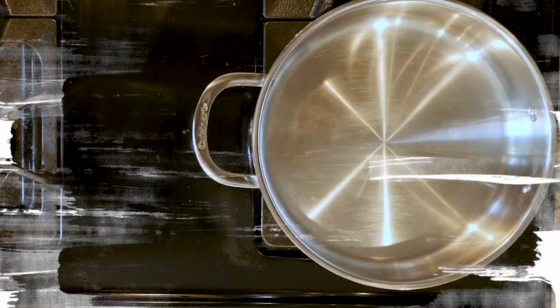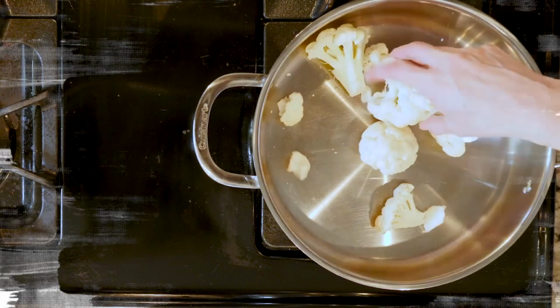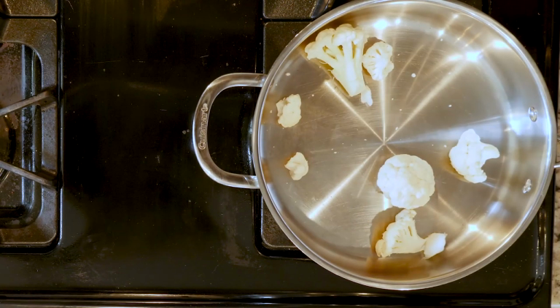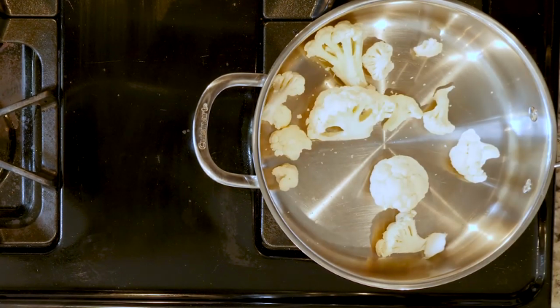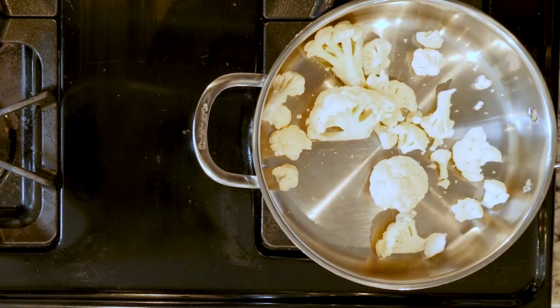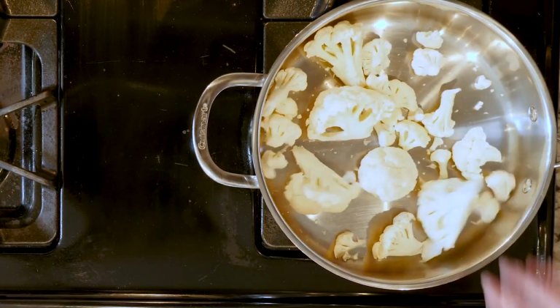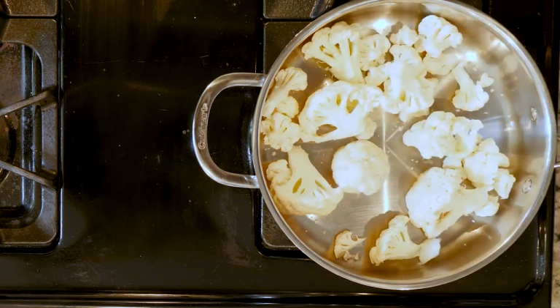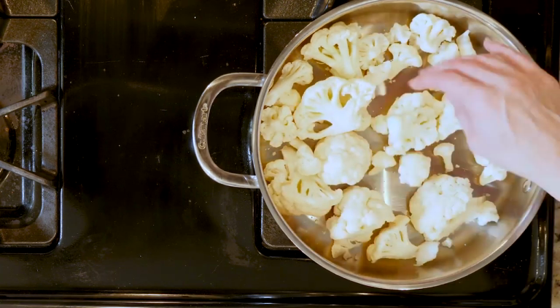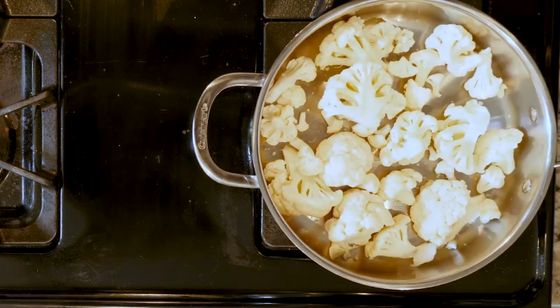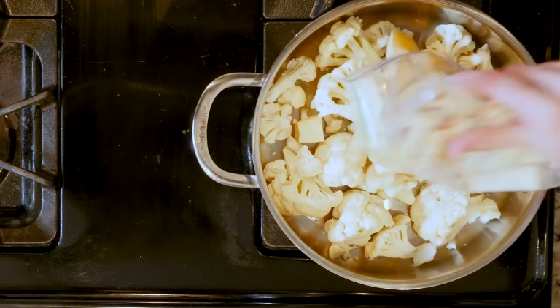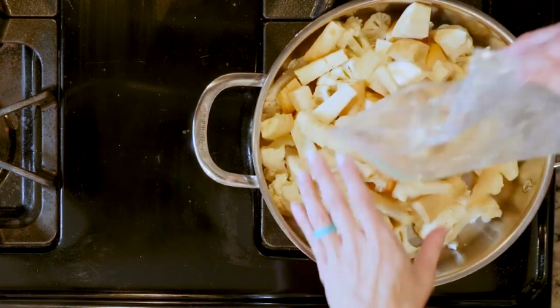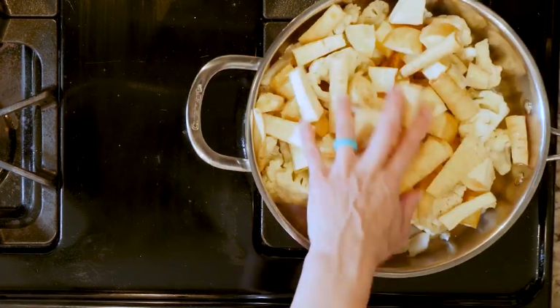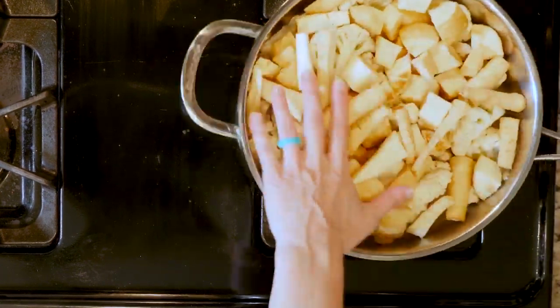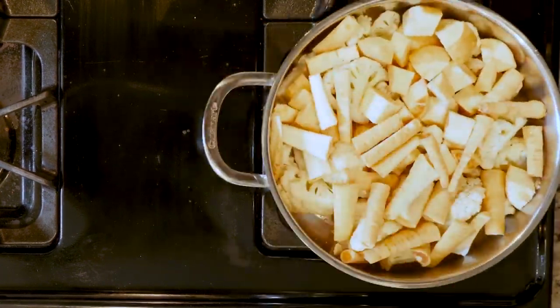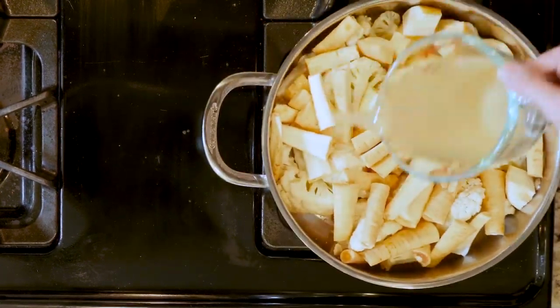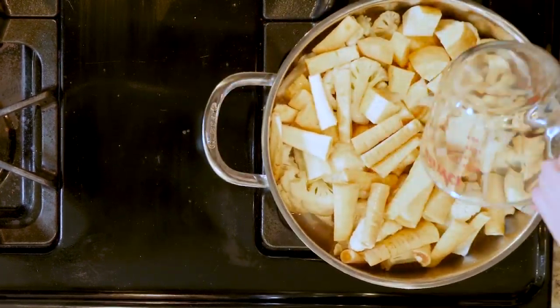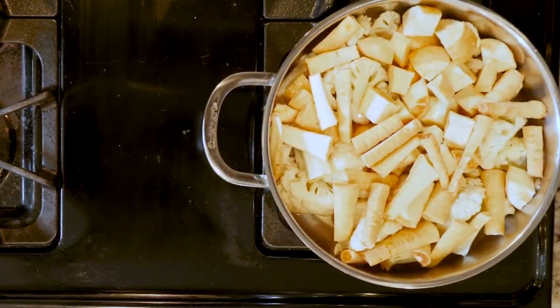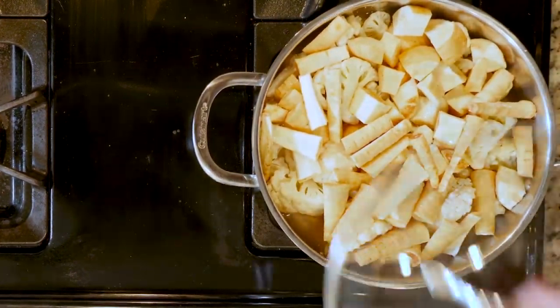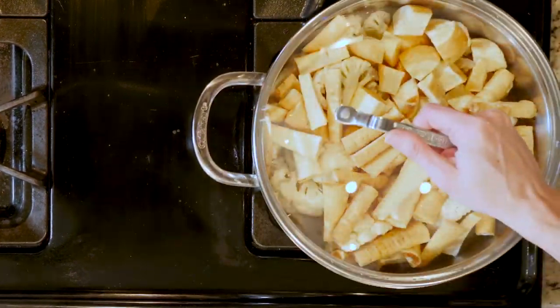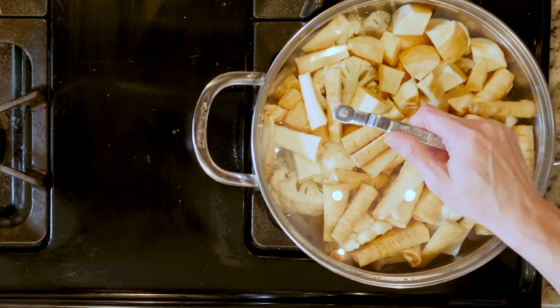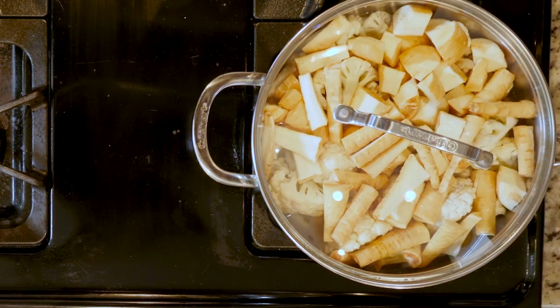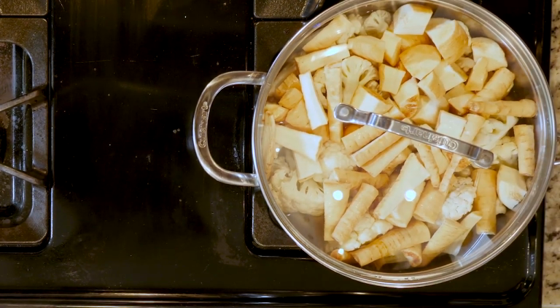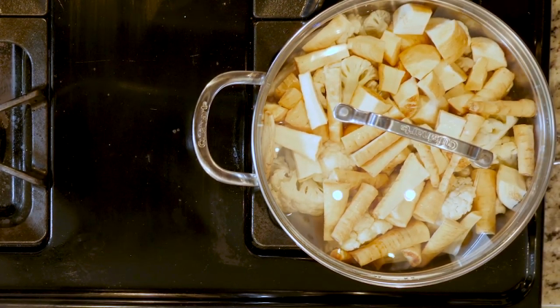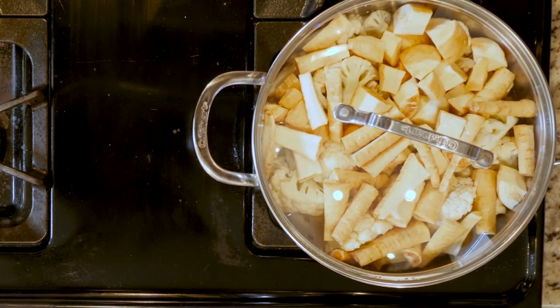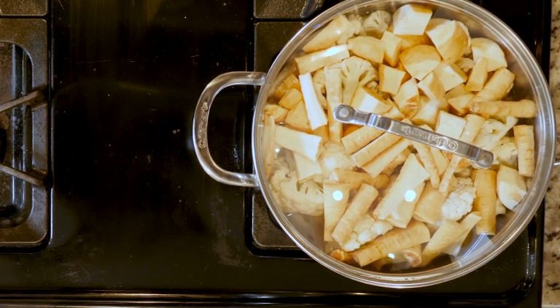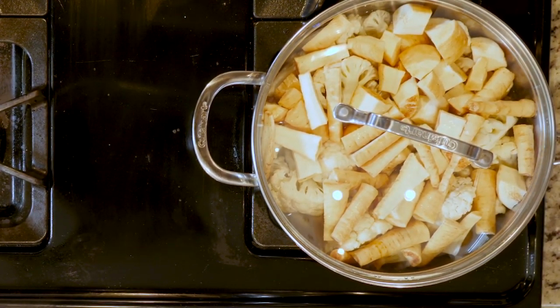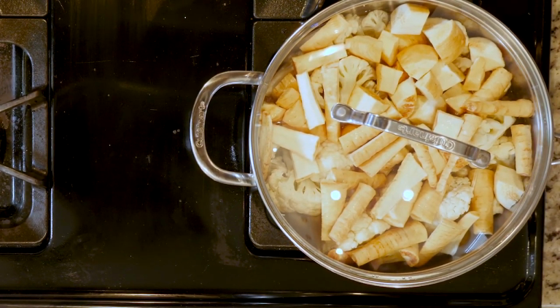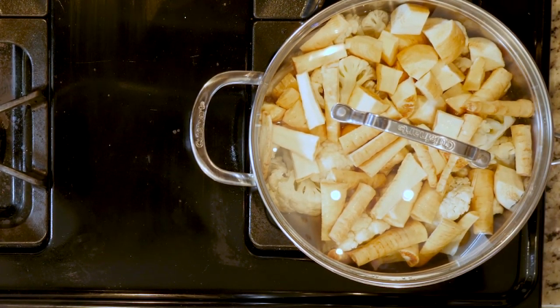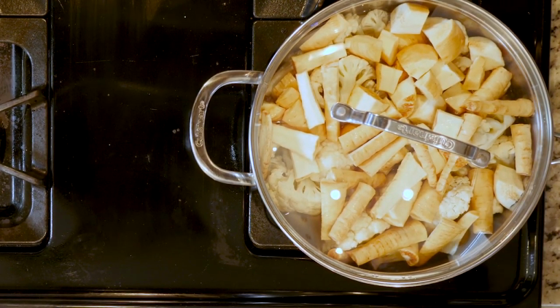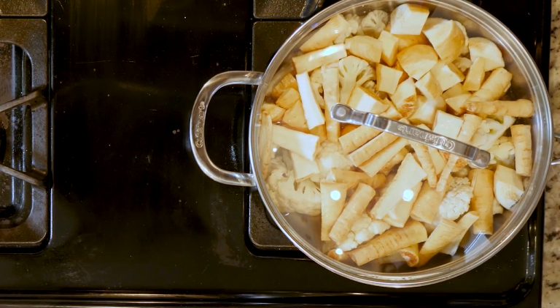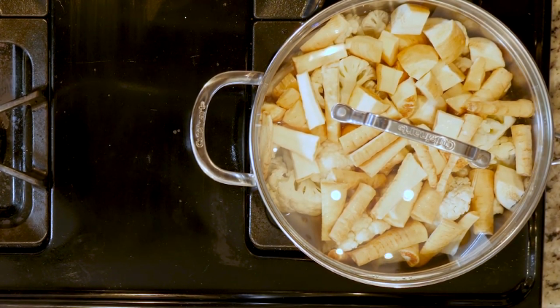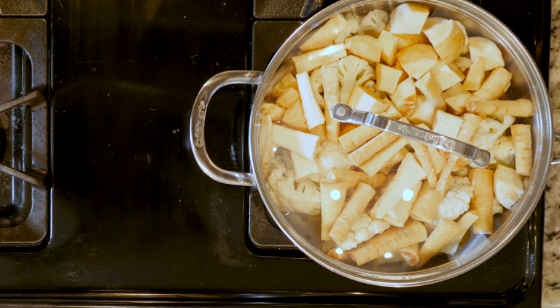First, add the cauliflower, parsnips, and chicken broth to a tall walled pan. Place the lid on the pan and place it over a medium-high flame. Cook the veggies for 20 to 25 minutes or until soft.